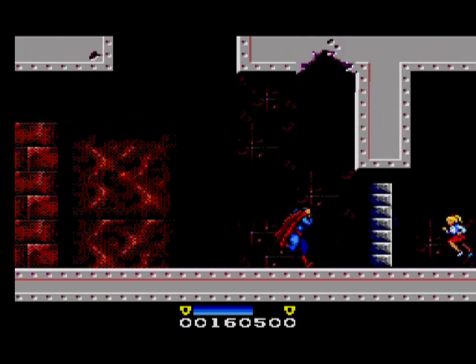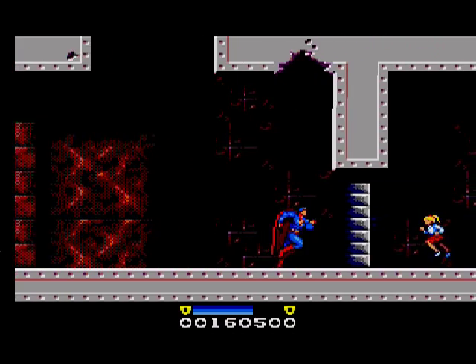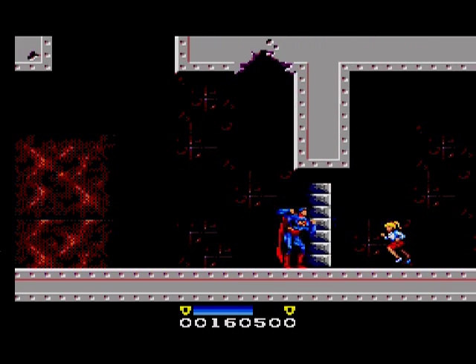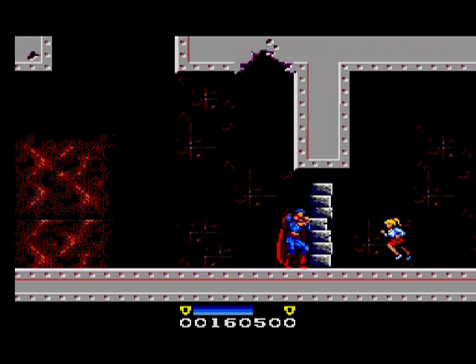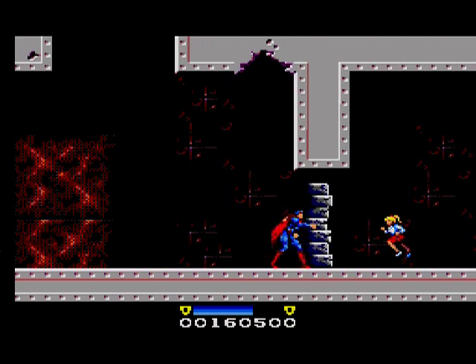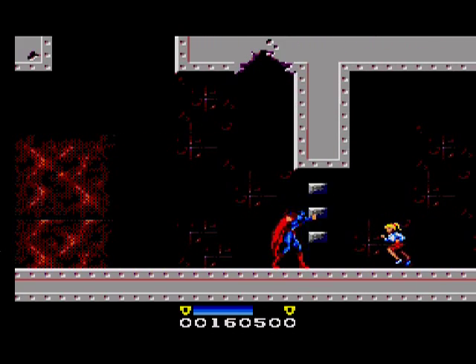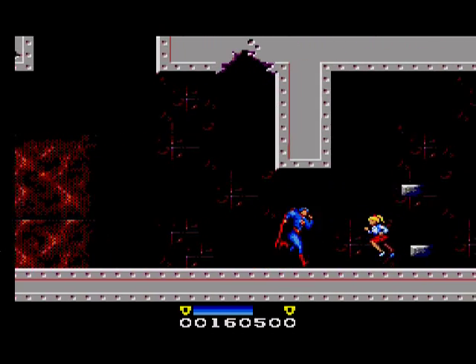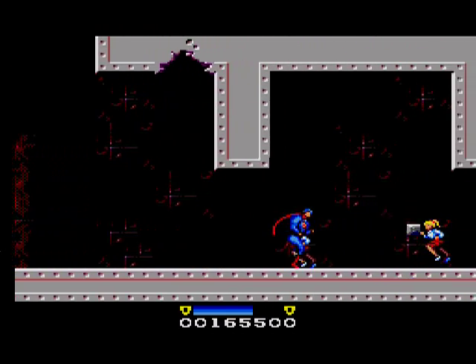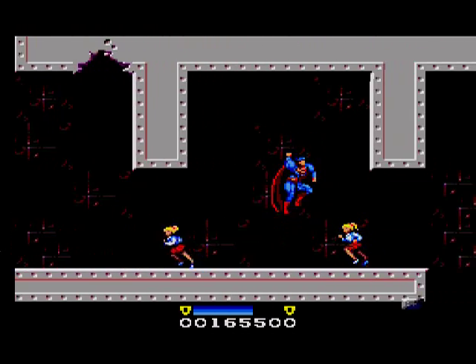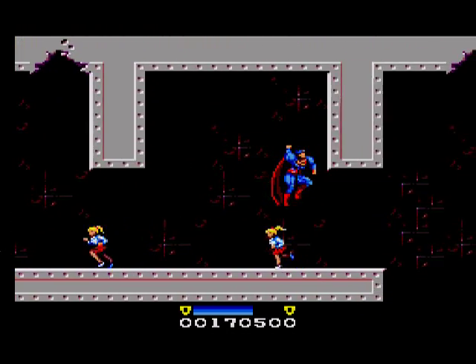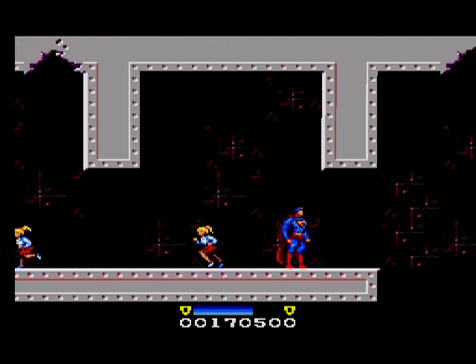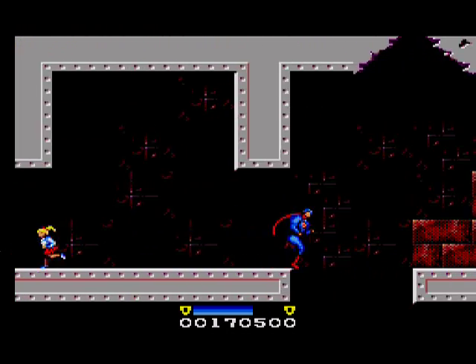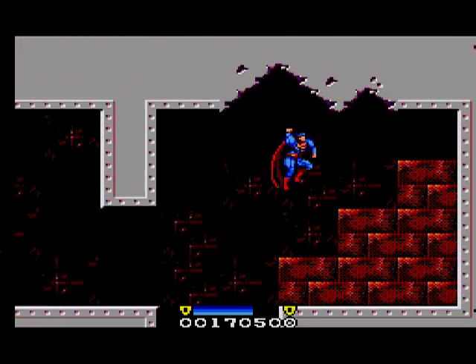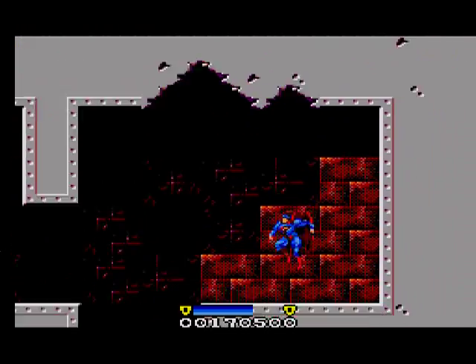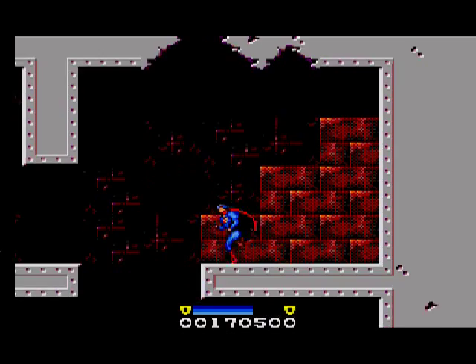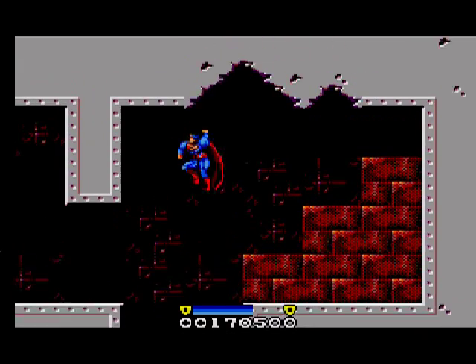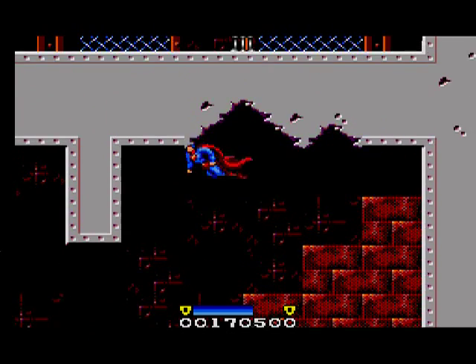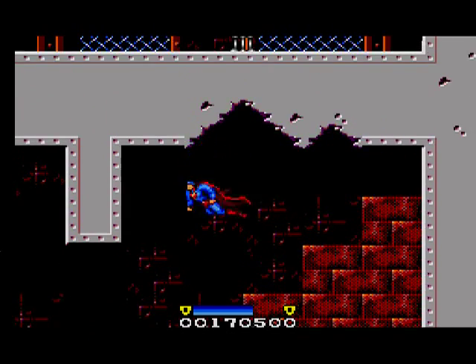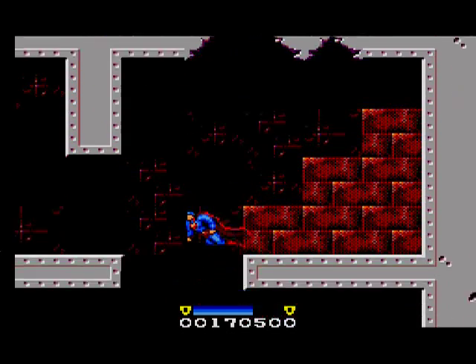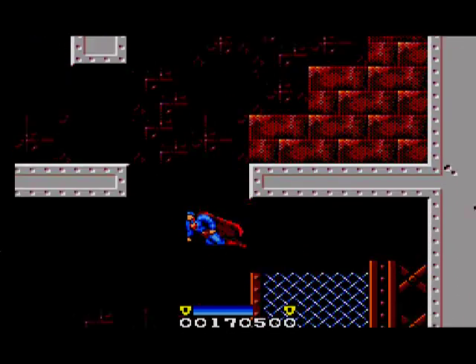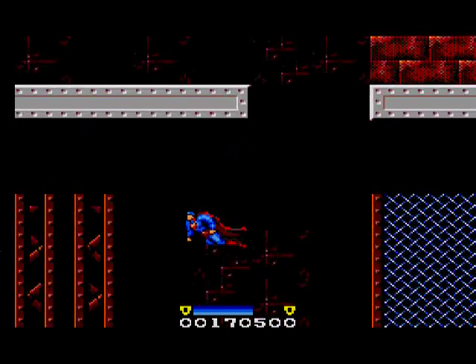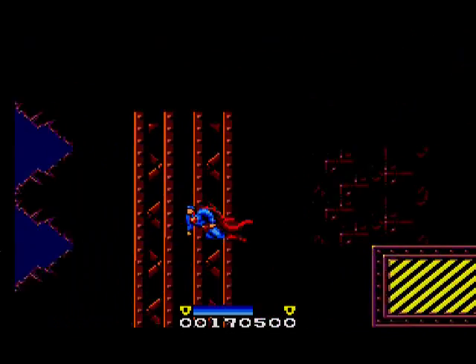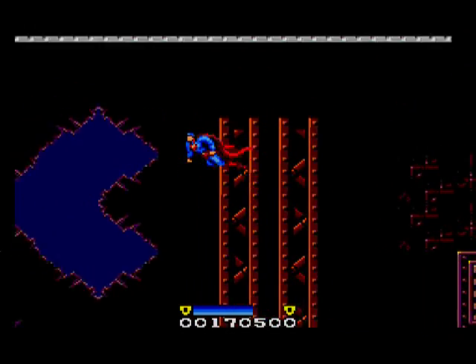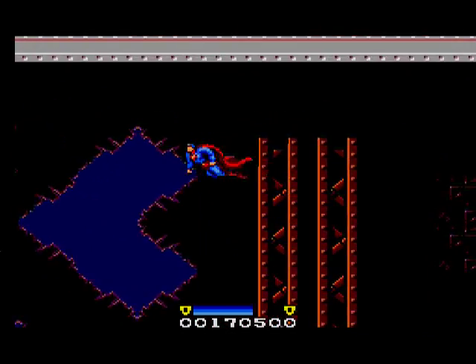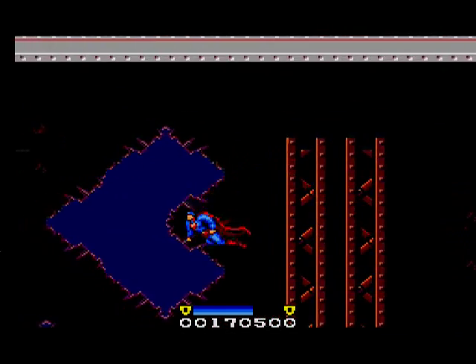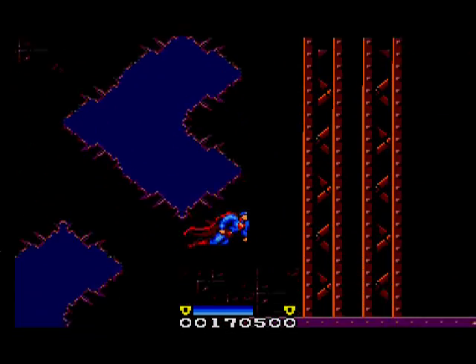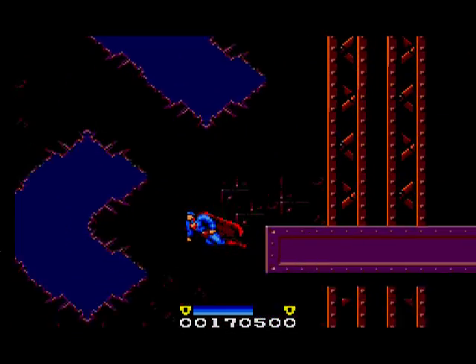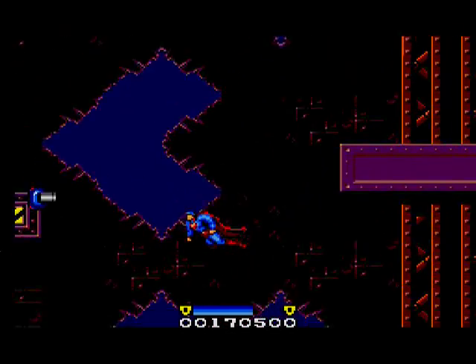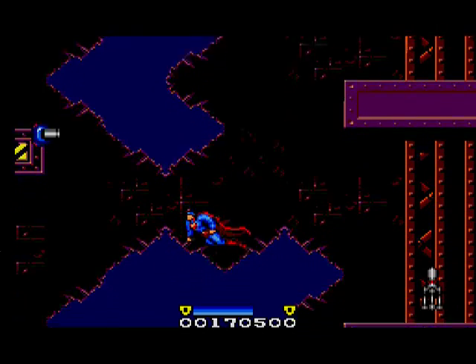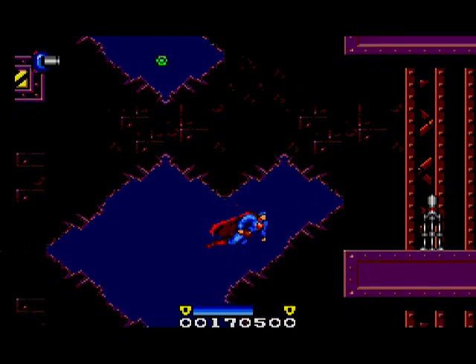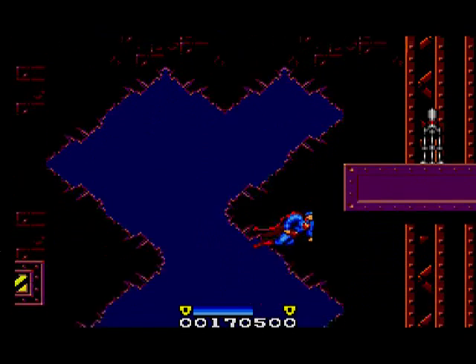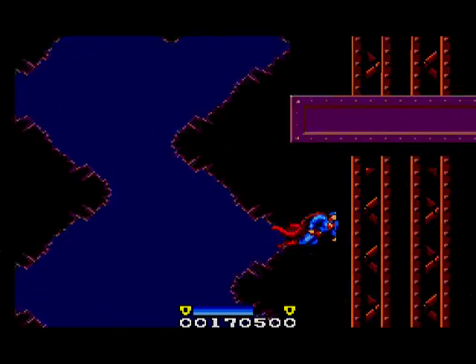Through this door are the meaningless children we're here to save. You may remember though that the room to the left of here is actually a dead end — the only way to escape it is to fly out of the hole in the ceiling, so I'm not really sure how we've helped those kids.